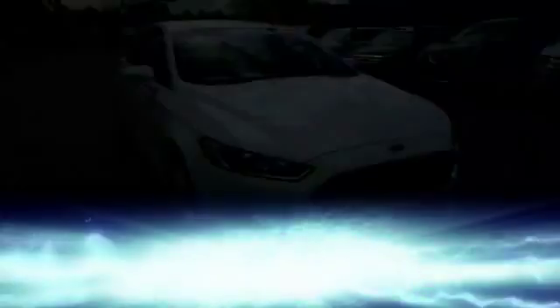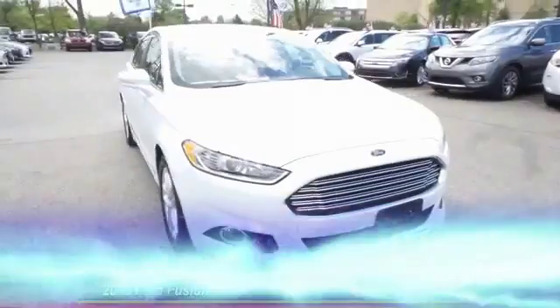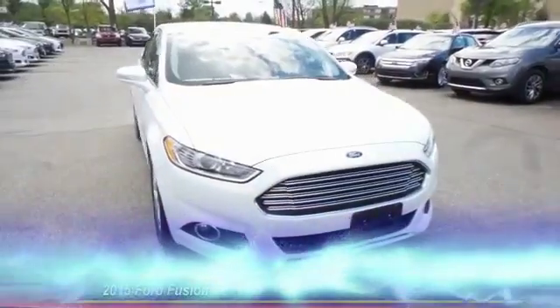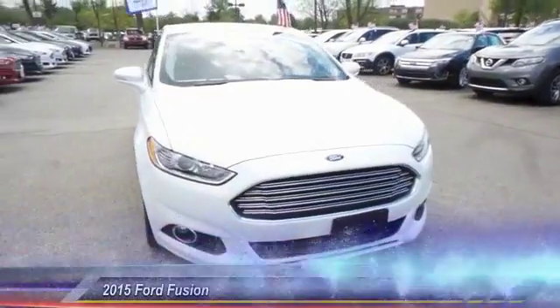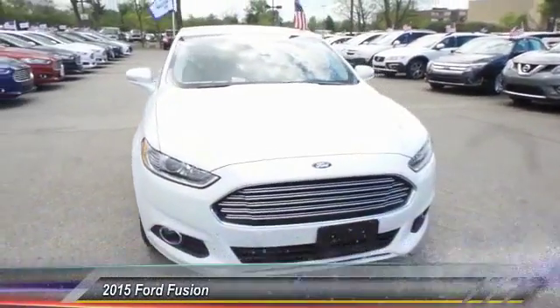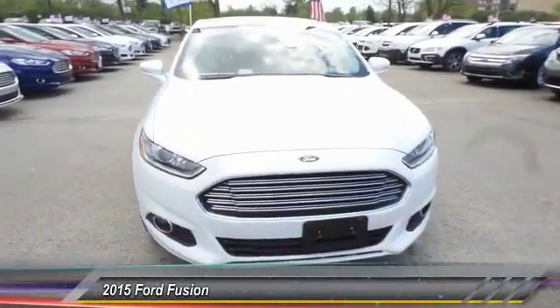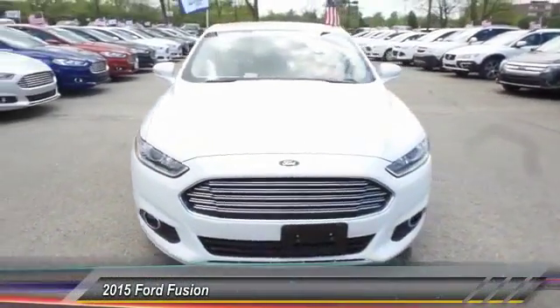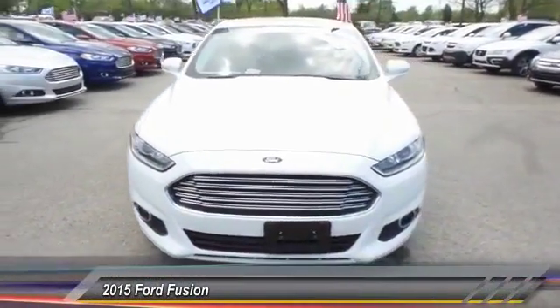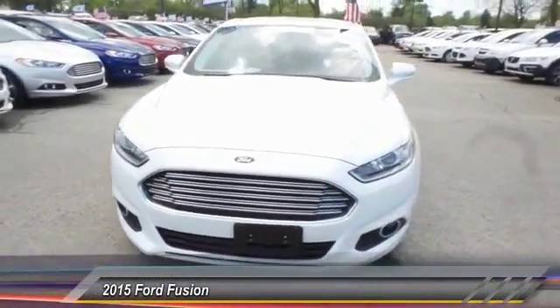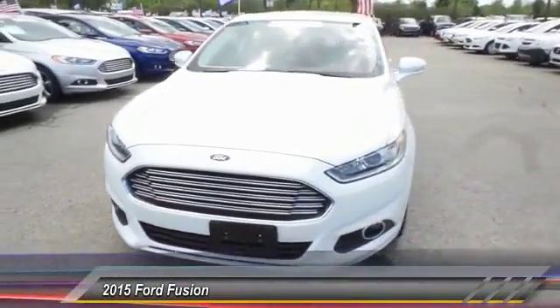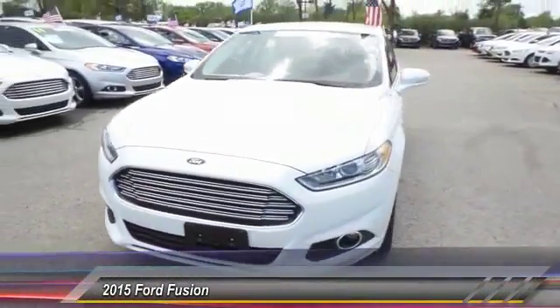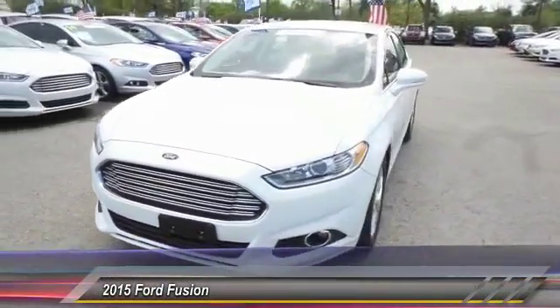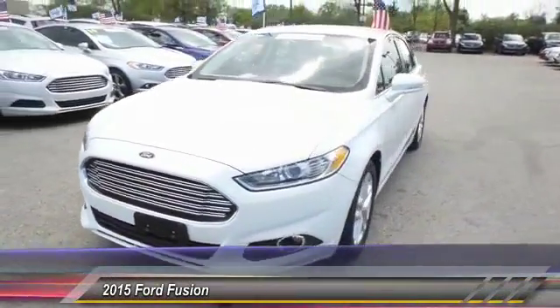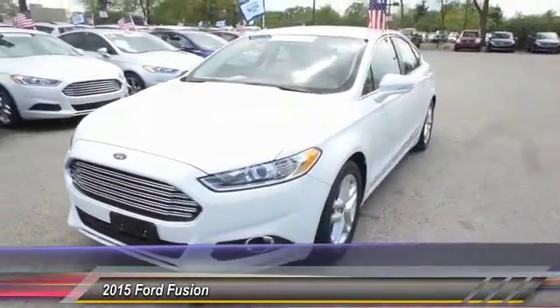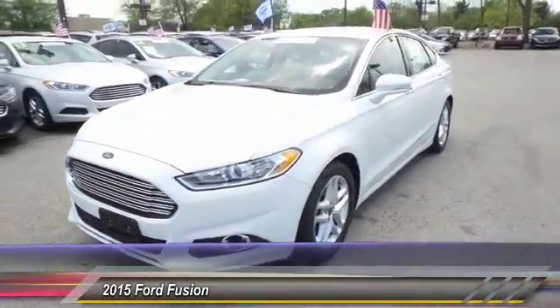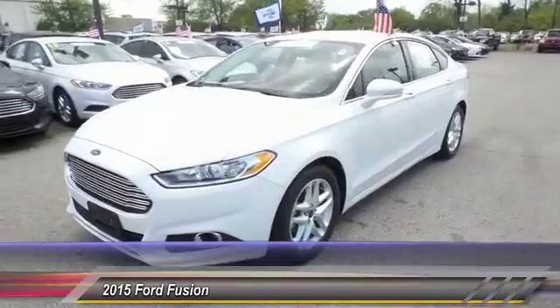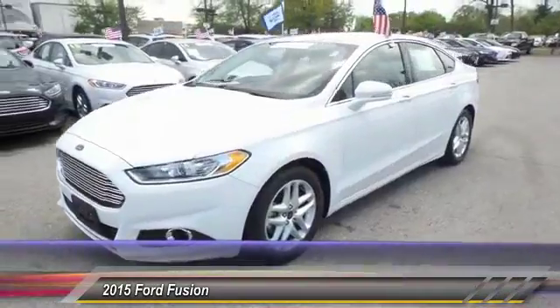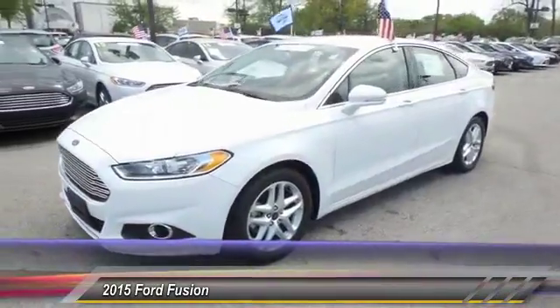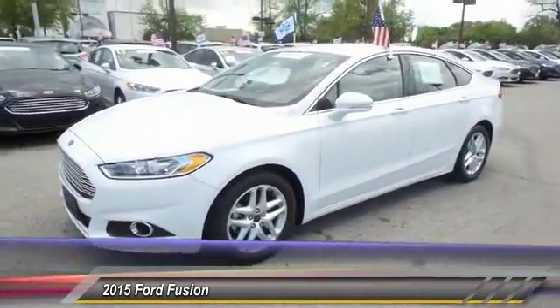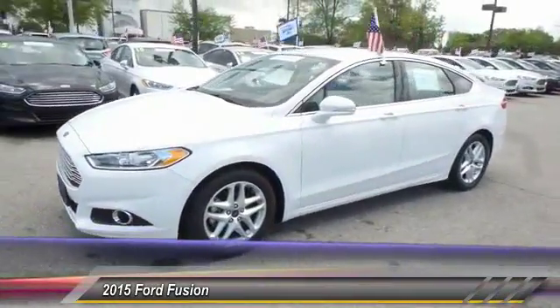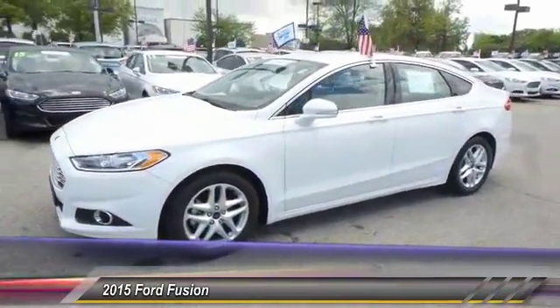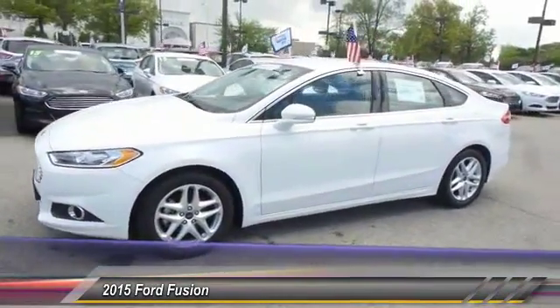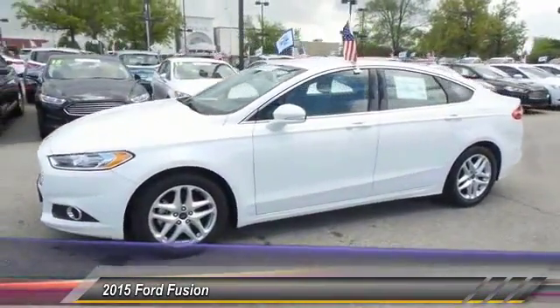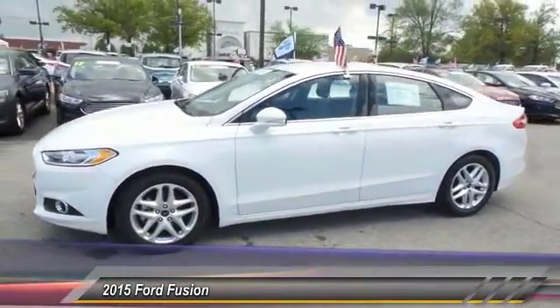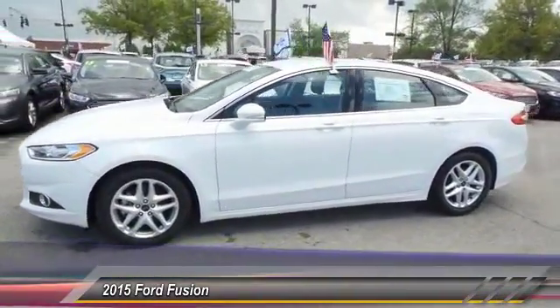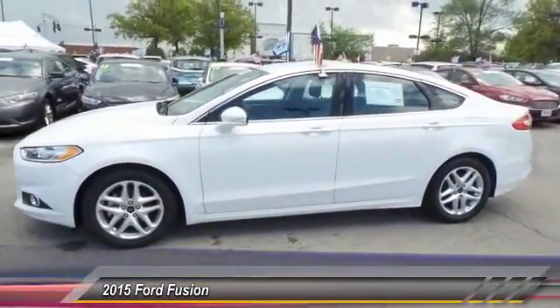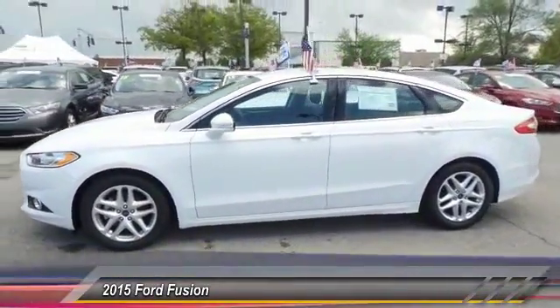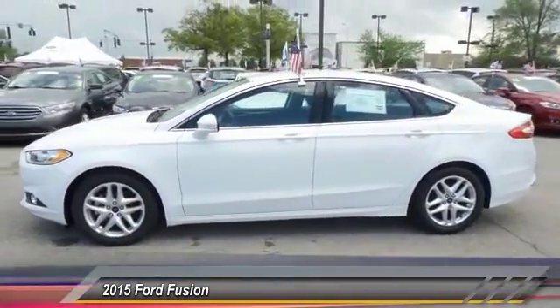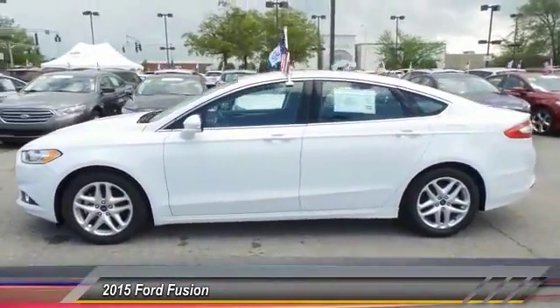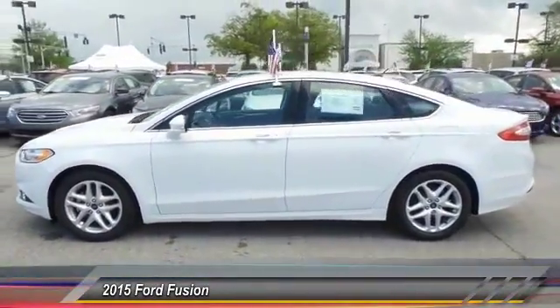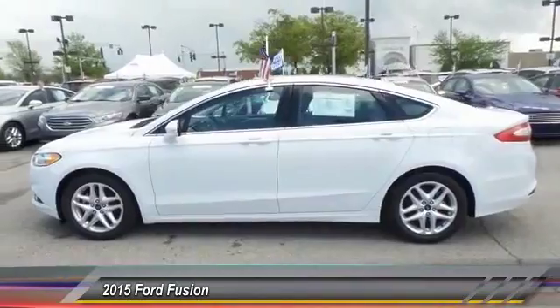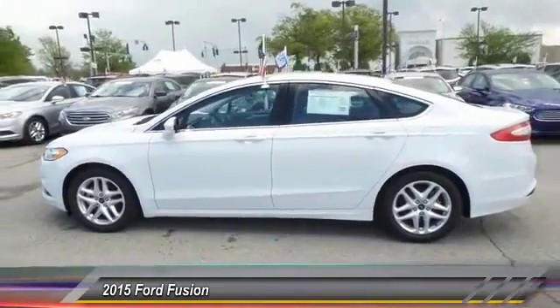The 2015 Ford Fusion. You can have both — impressive power and great economy in a Fusion, and it is priced below $20,000.